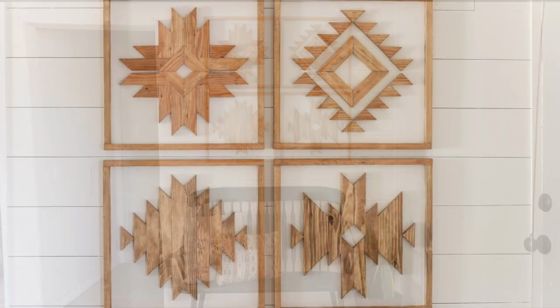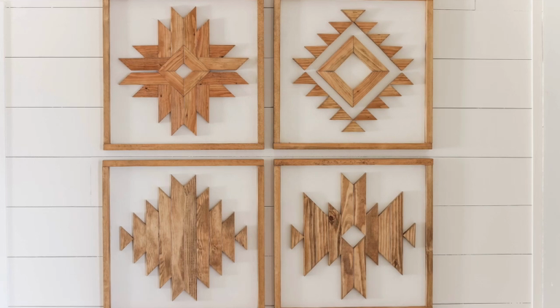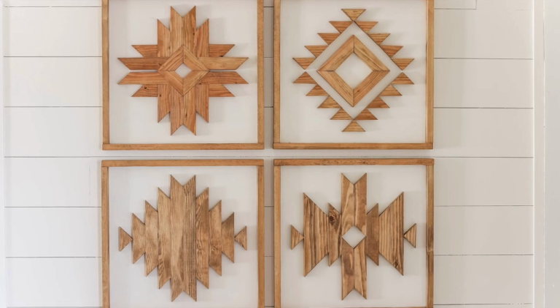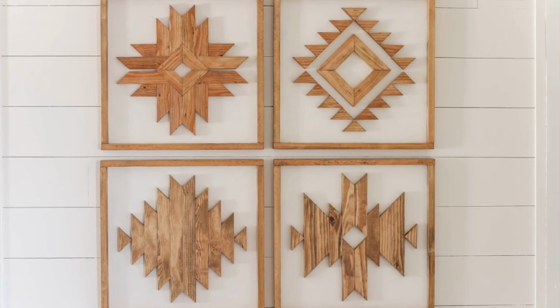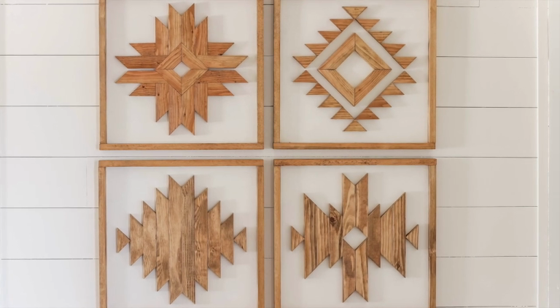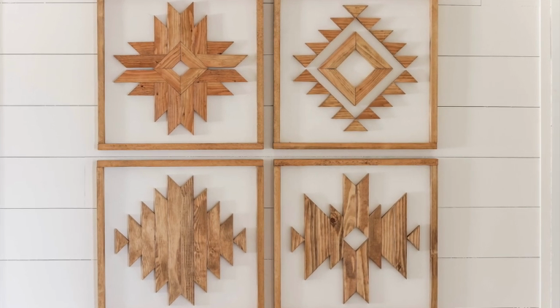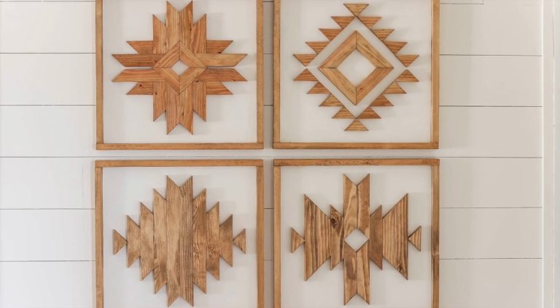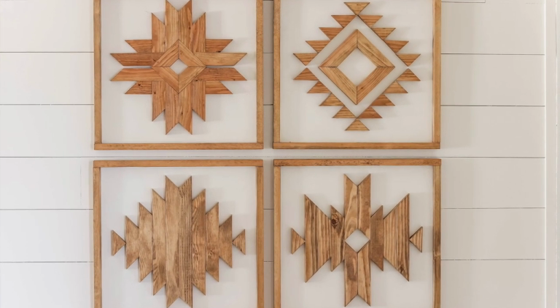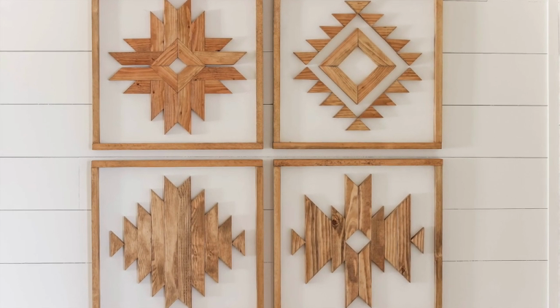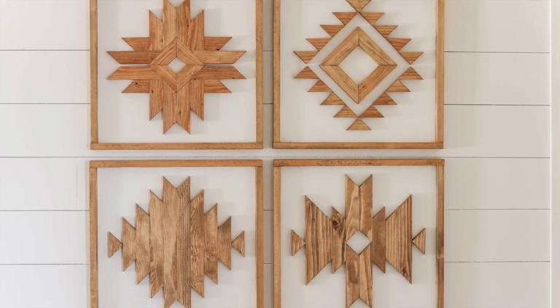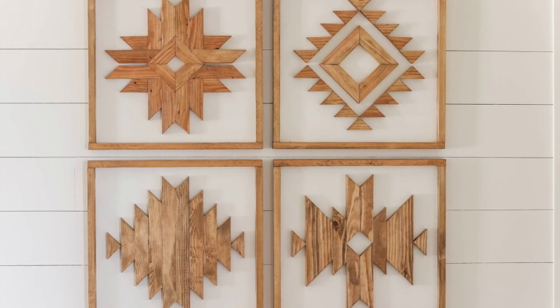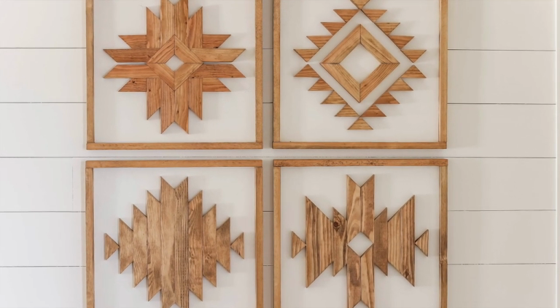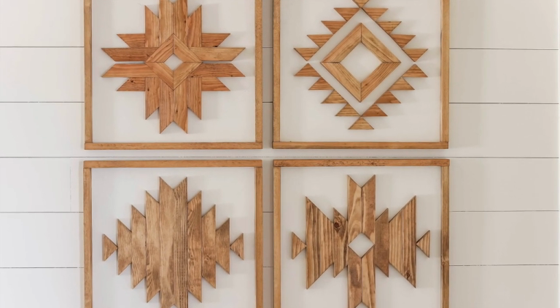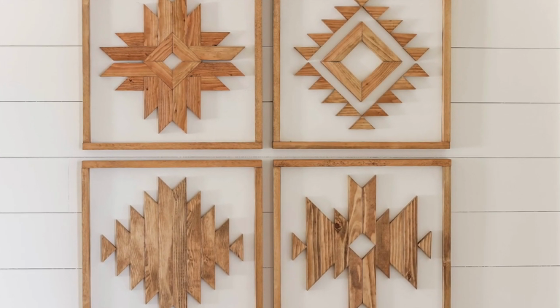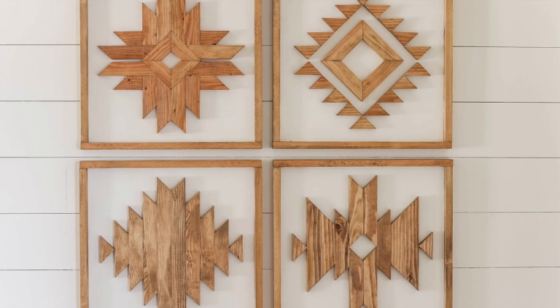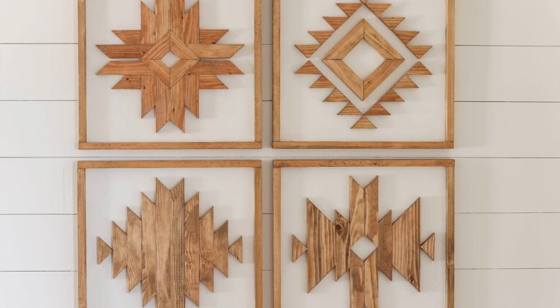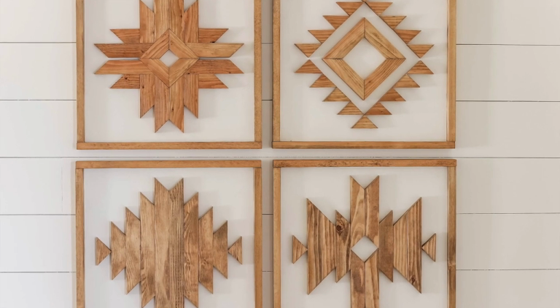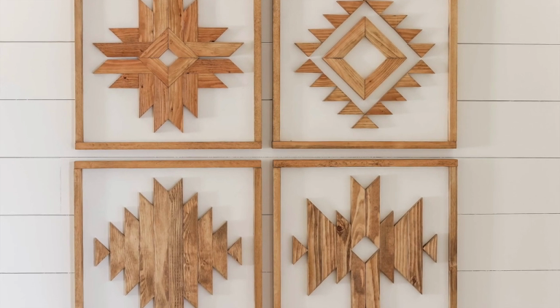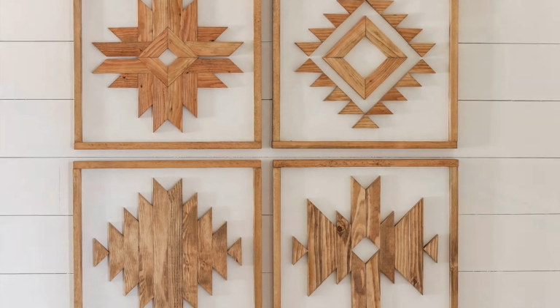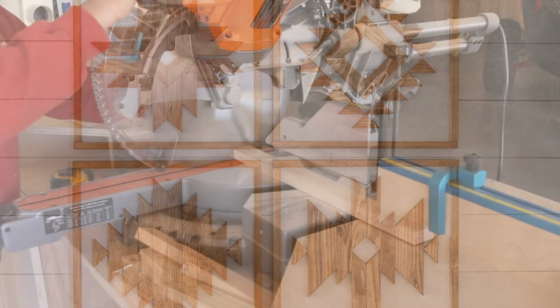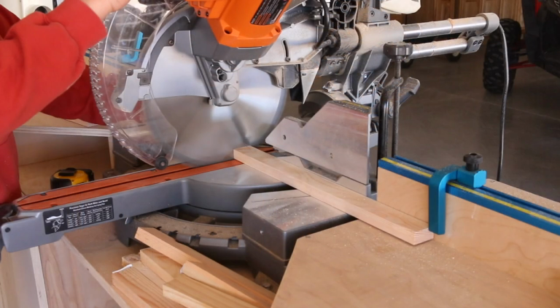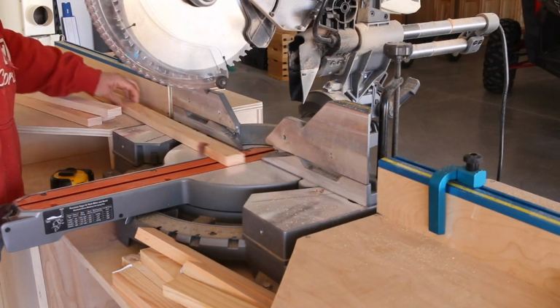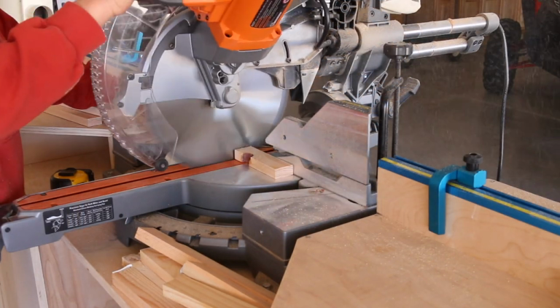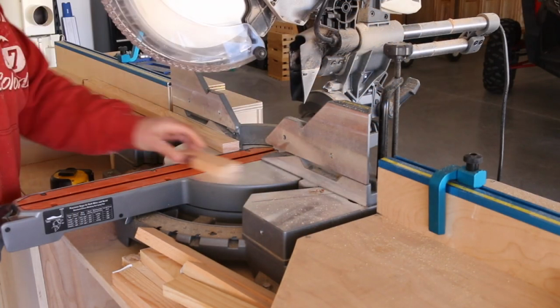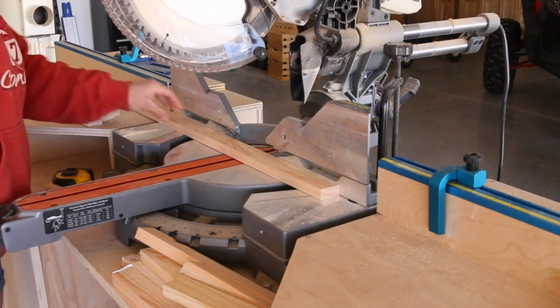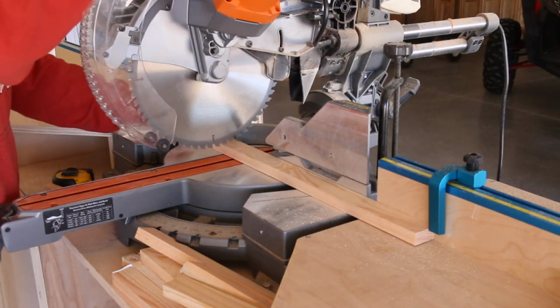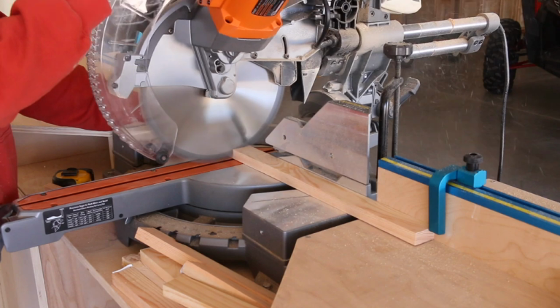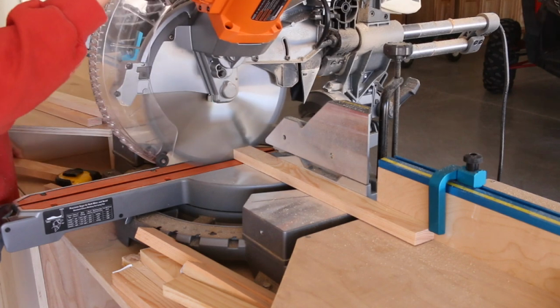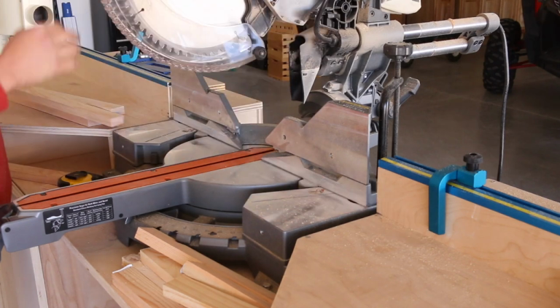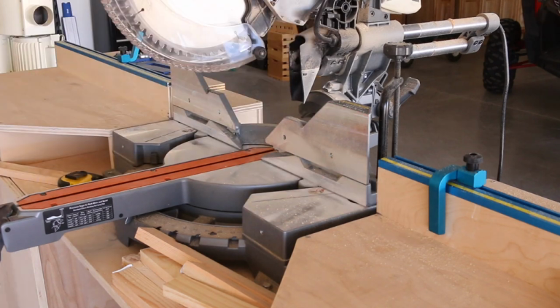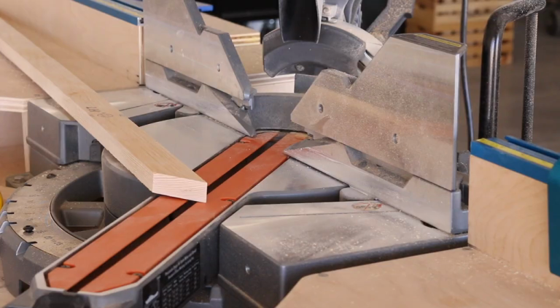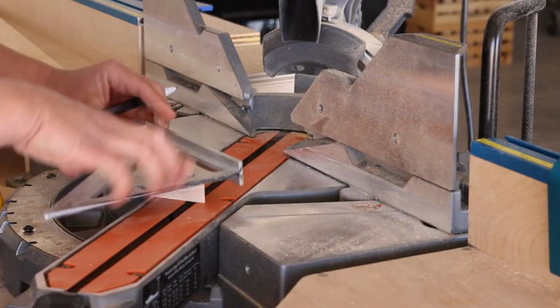Hey everyone, it's Katie from Addicted to DIY, and today I'm going to share with you how to make this wooden Aztec wall art. You'll start by gathering one by two pine boards and cutting them down to size to make the frames.